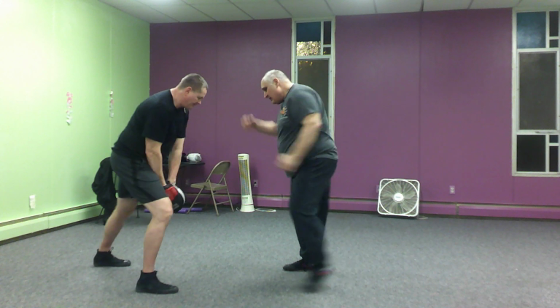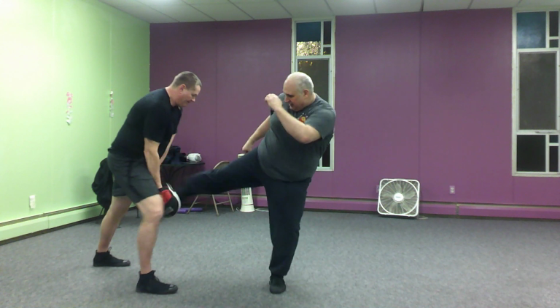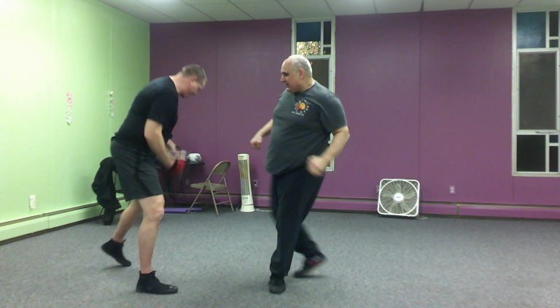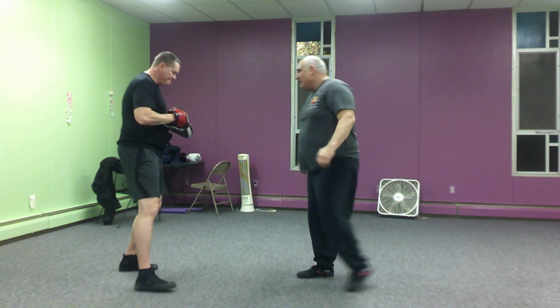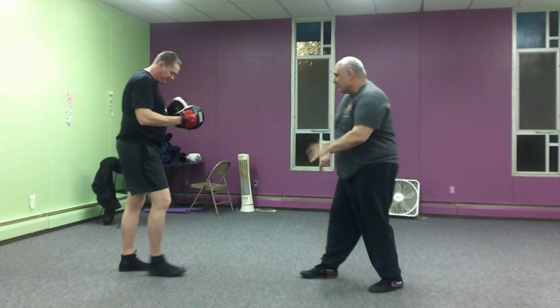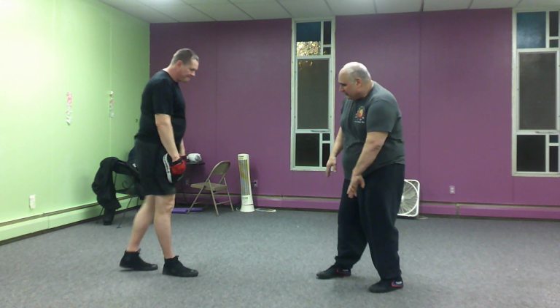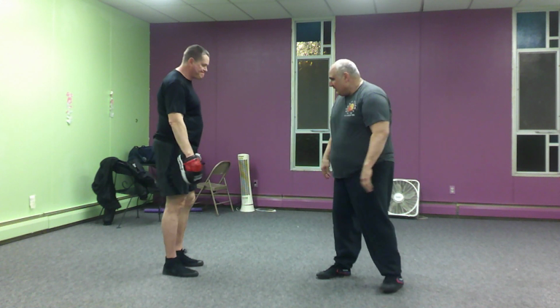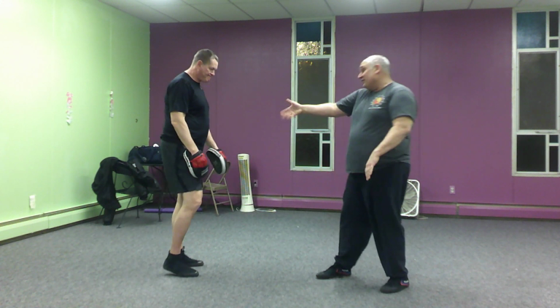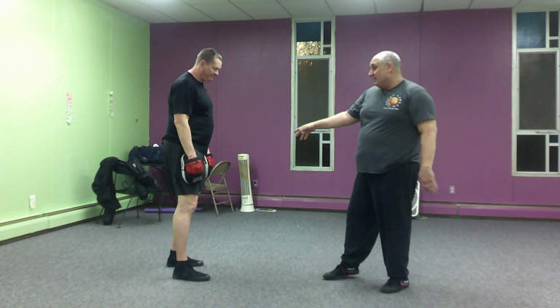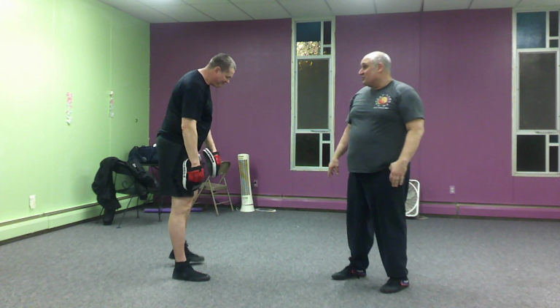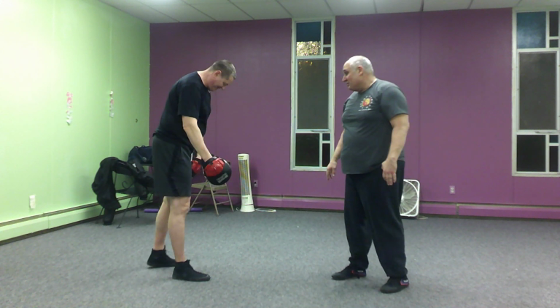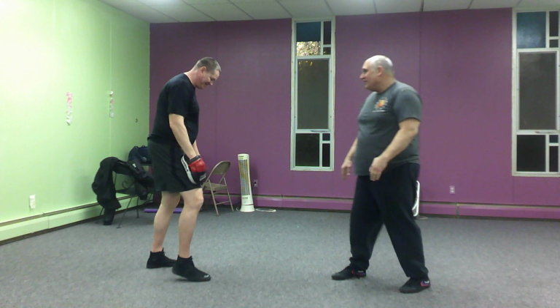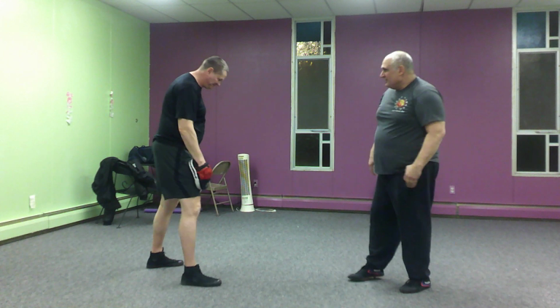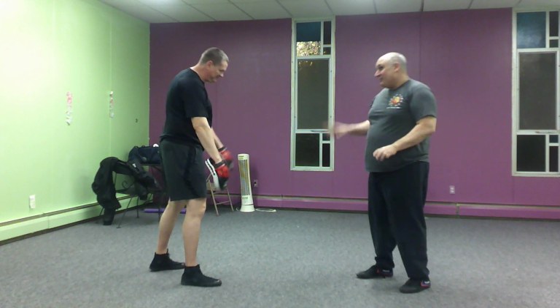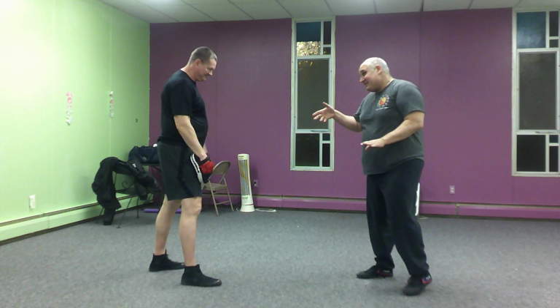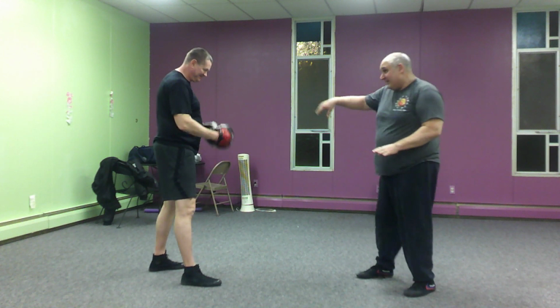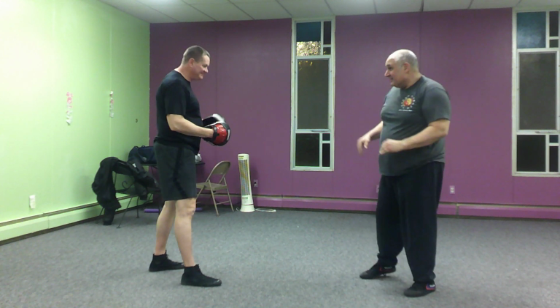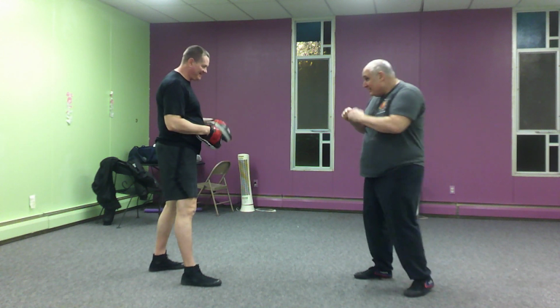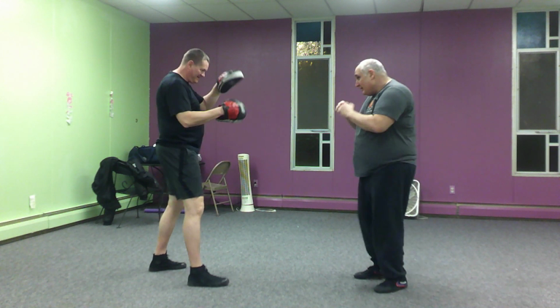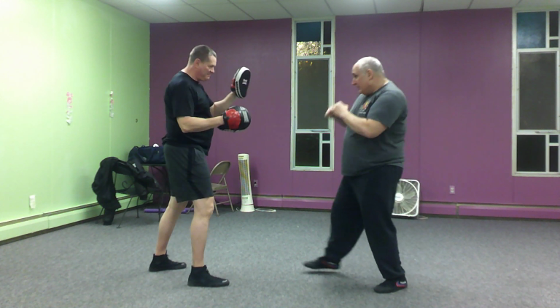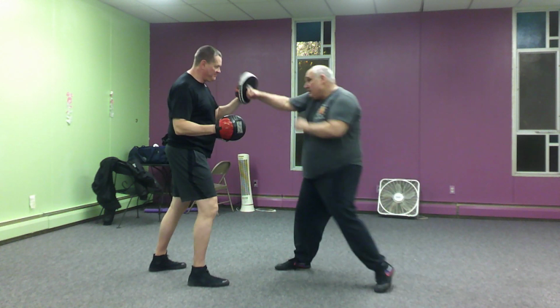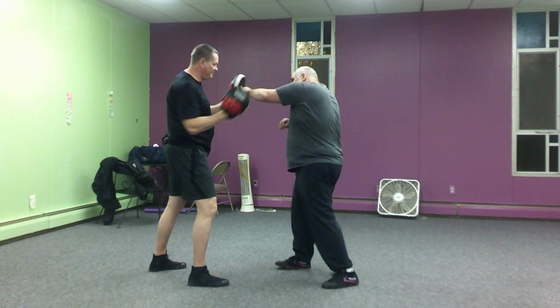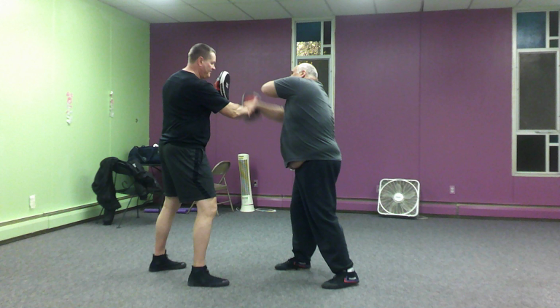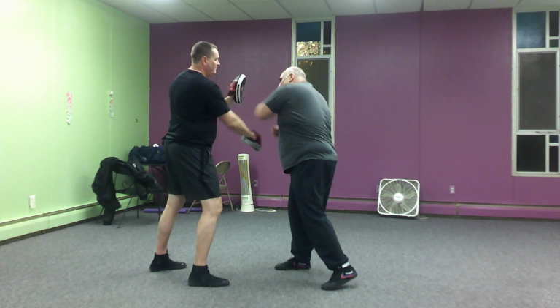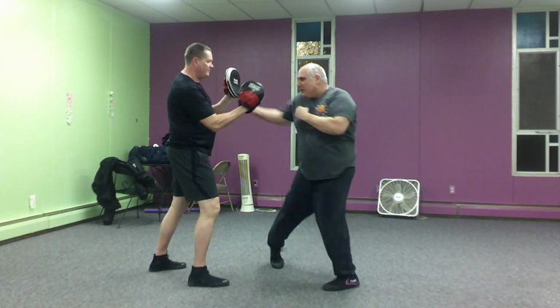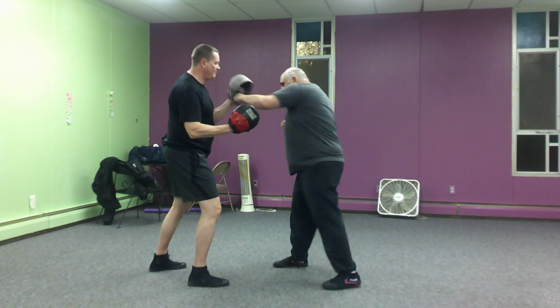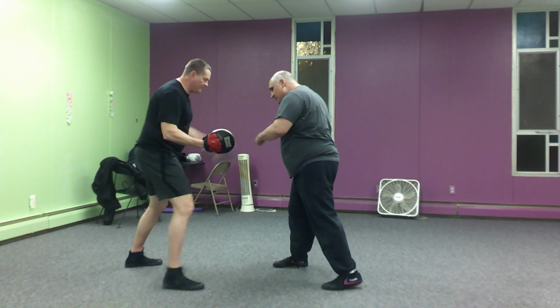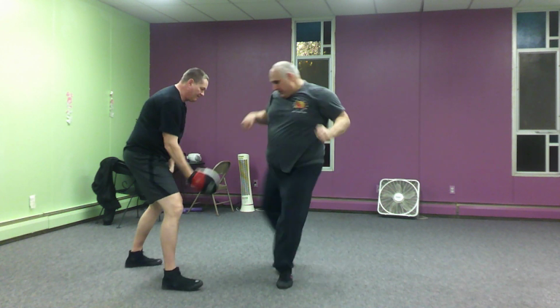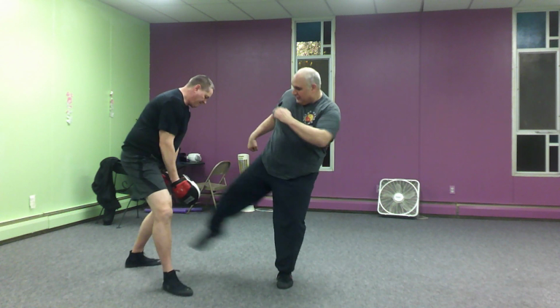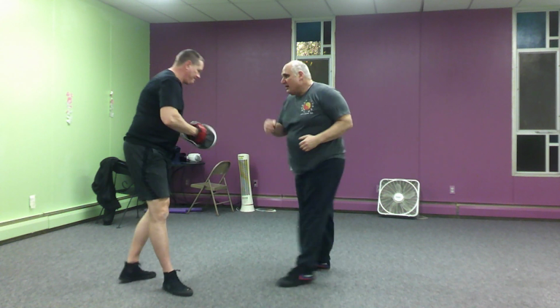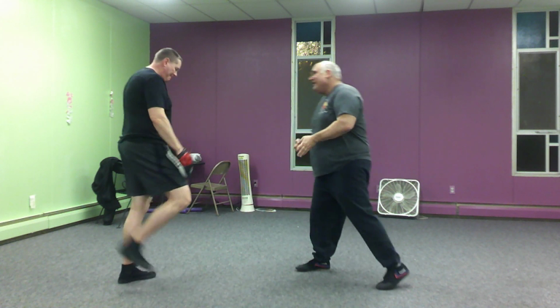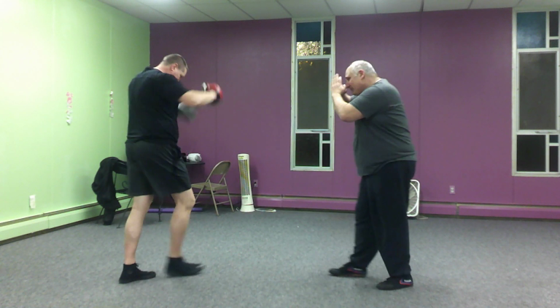That's what you have. Face the other glove toward you so nobody makes a mistake and kicks that glove. Boom, hook, hook, cross — boom, boom. All right, thanks Pat.